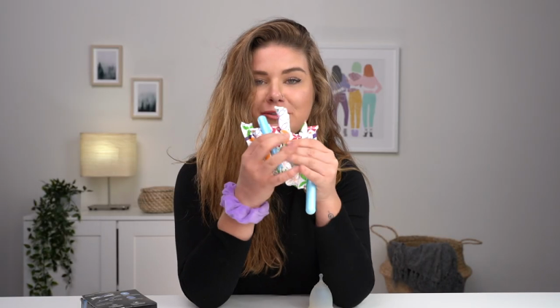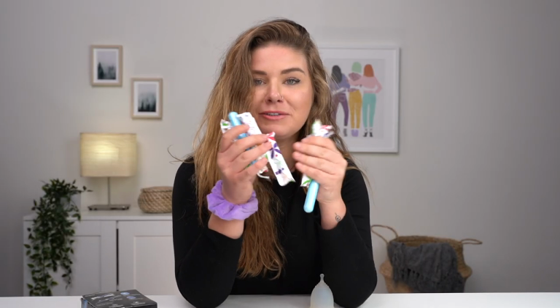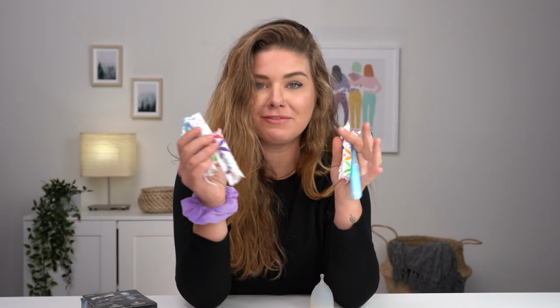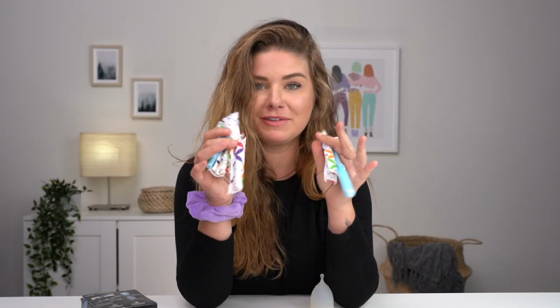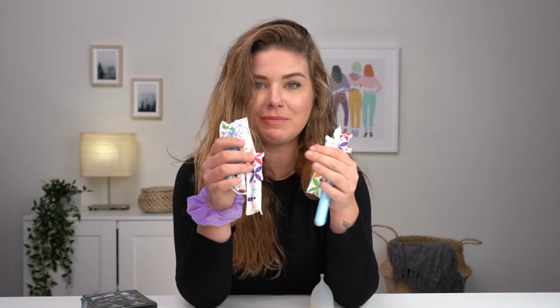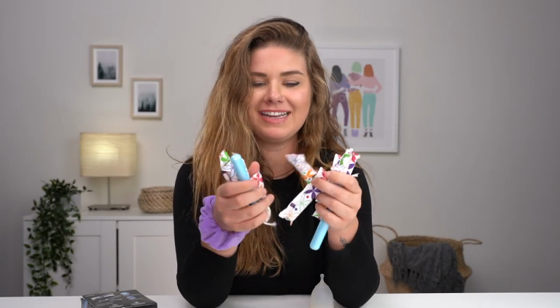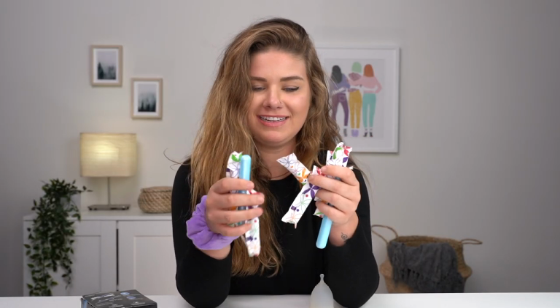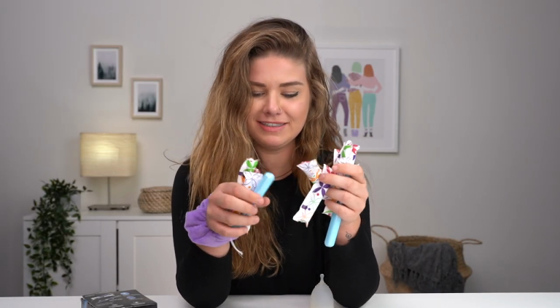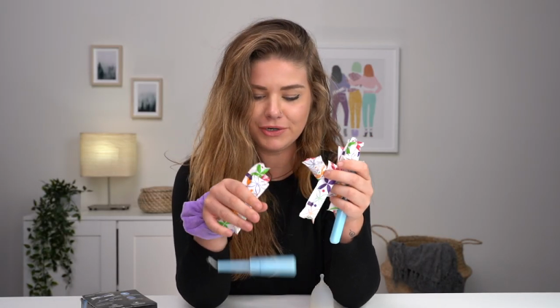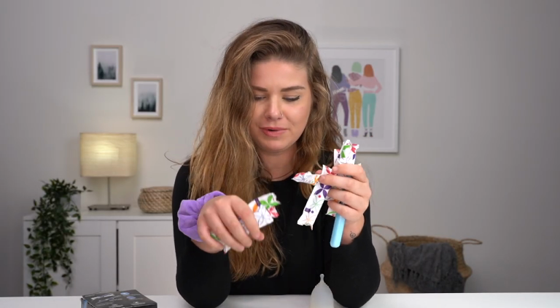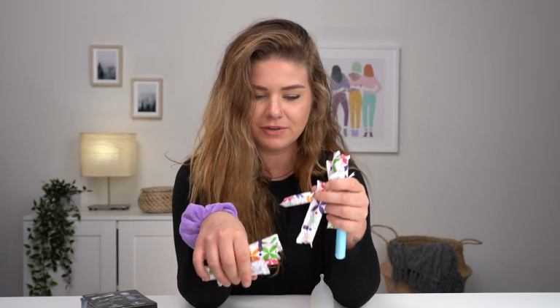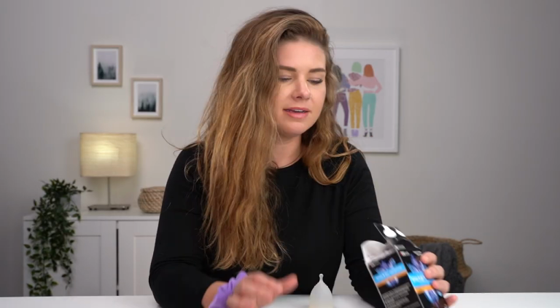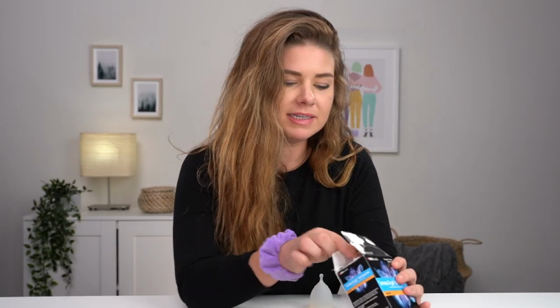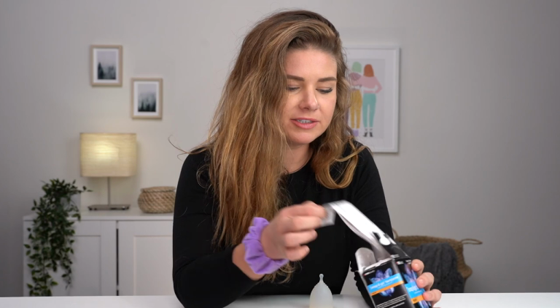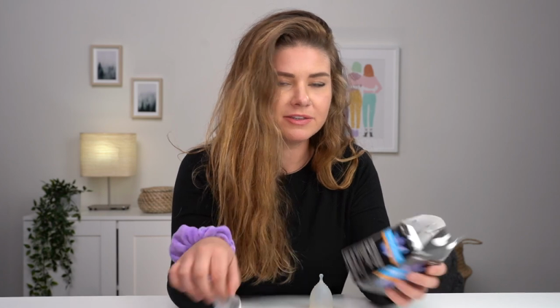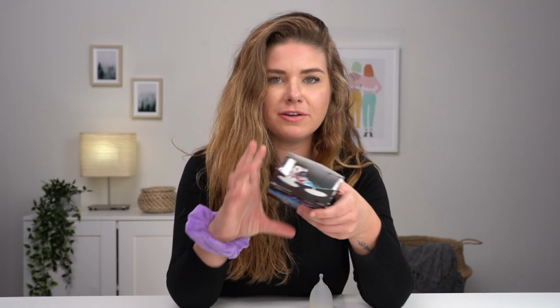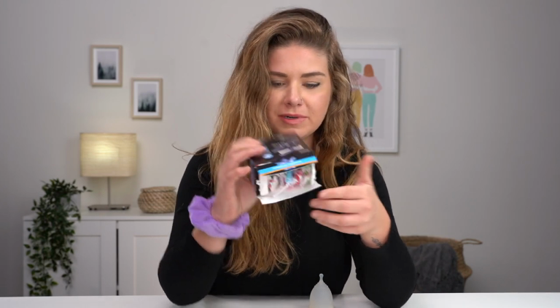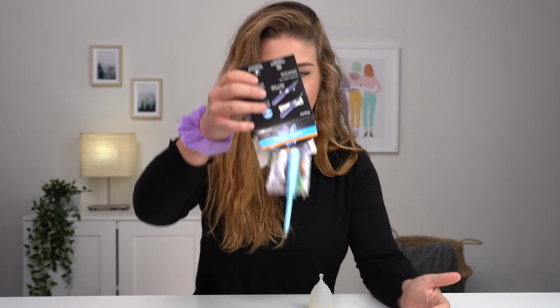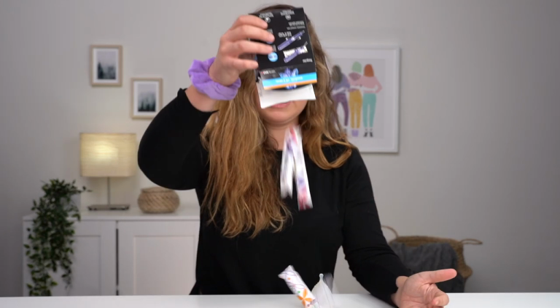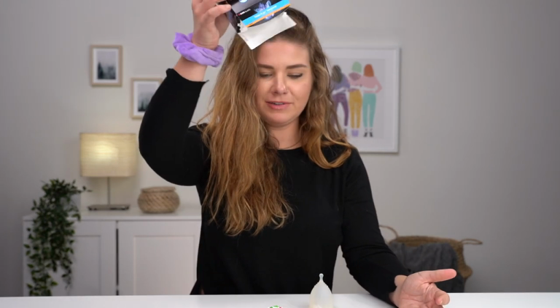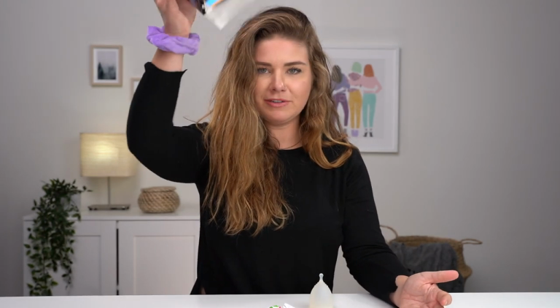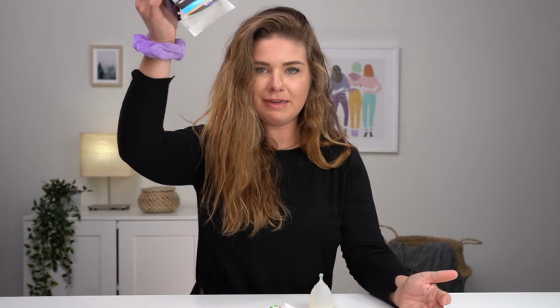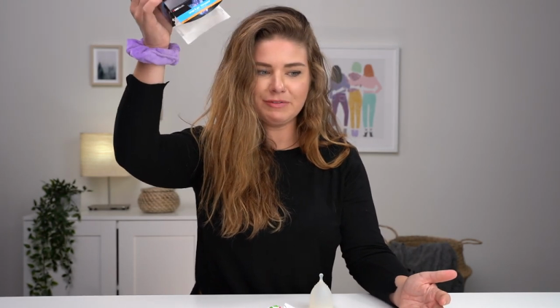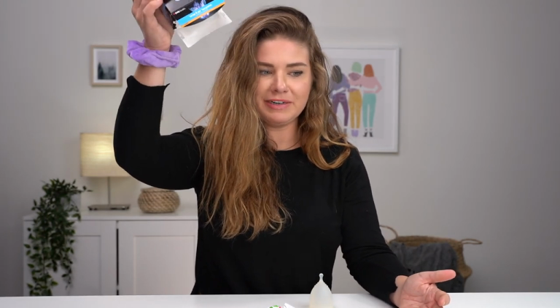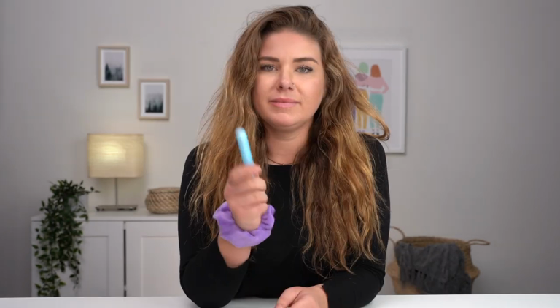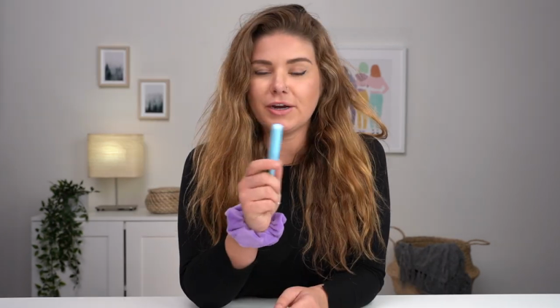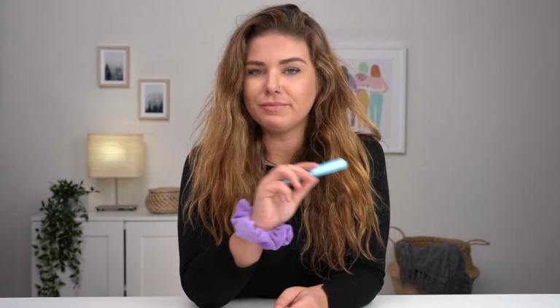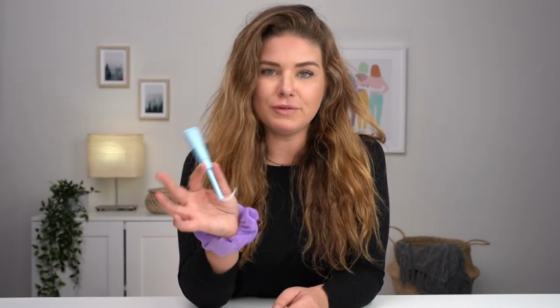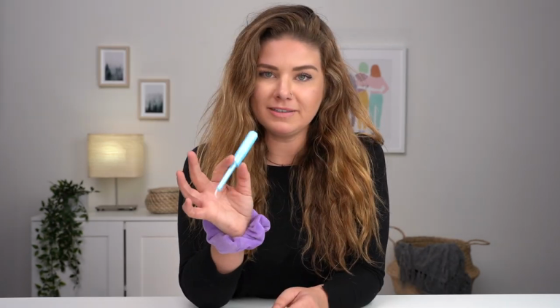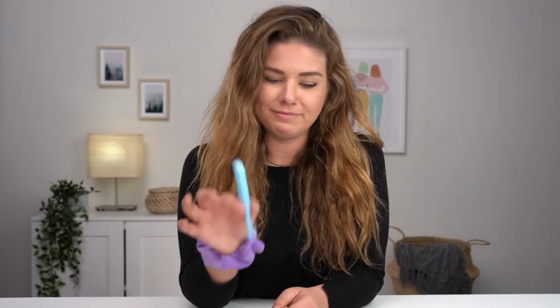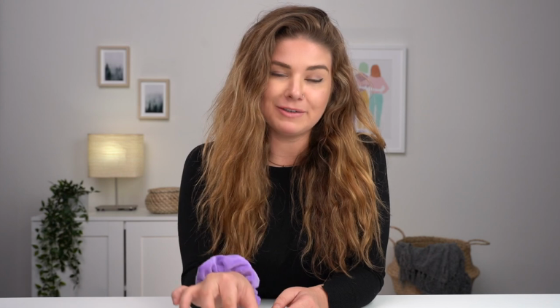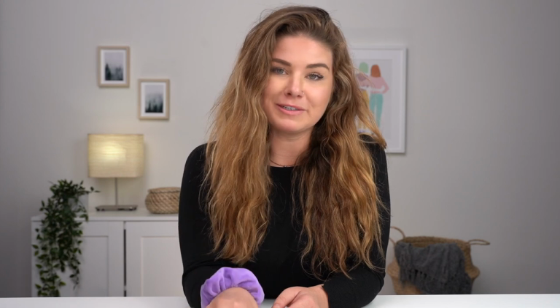This is what I use on average every single month and this is so wasteful. Look at all this waste. This is every single time you have your period. So we're over these, and there's a reason.